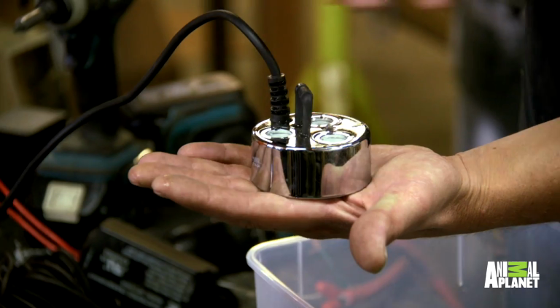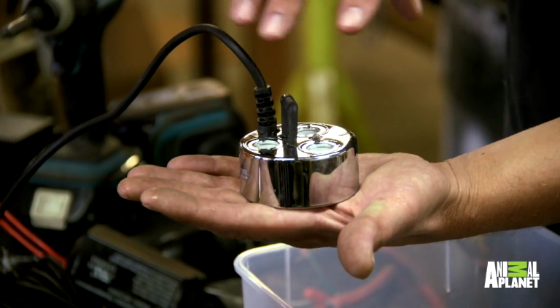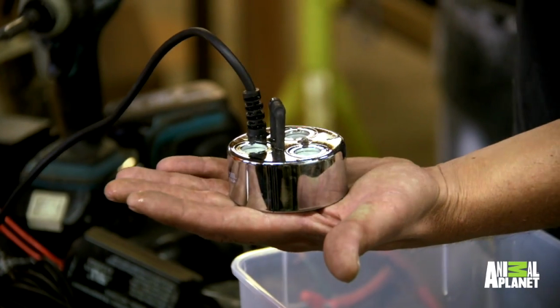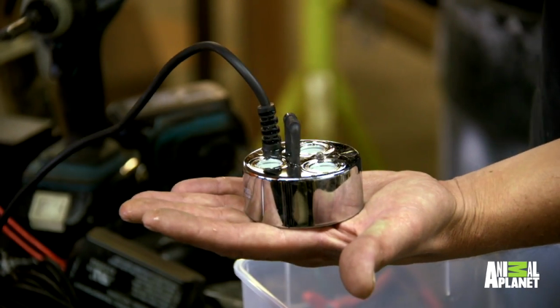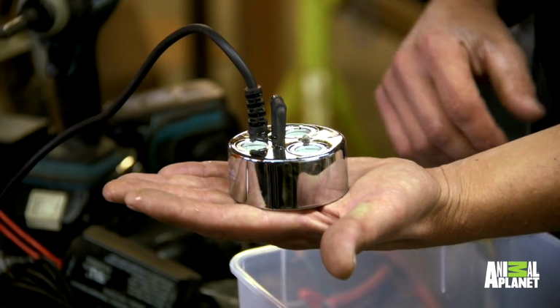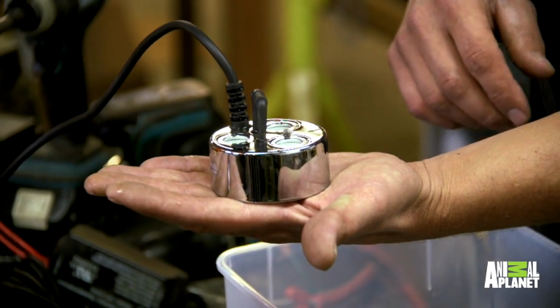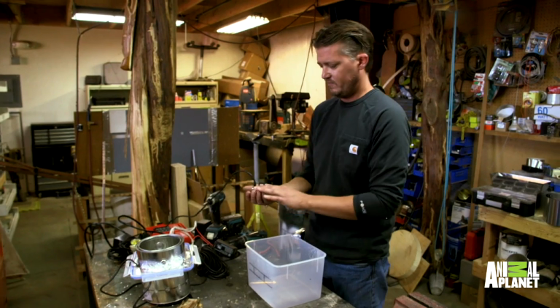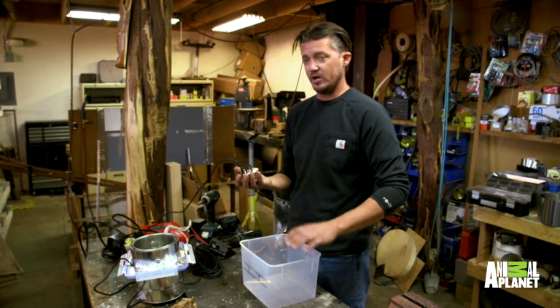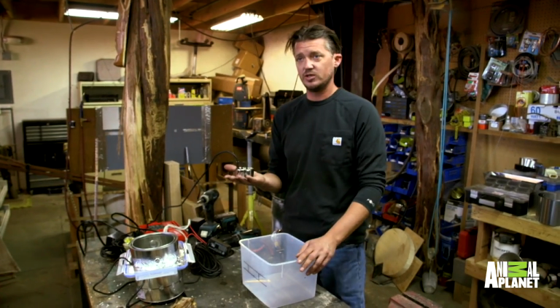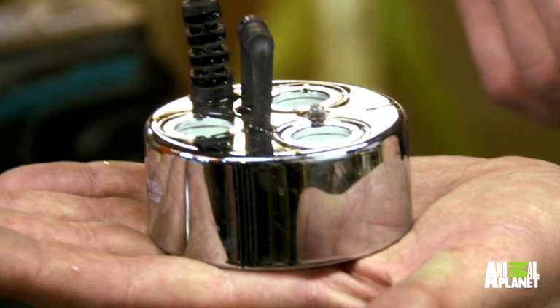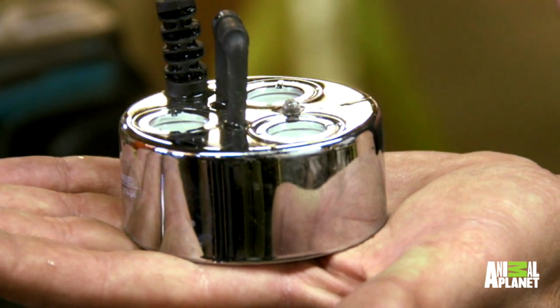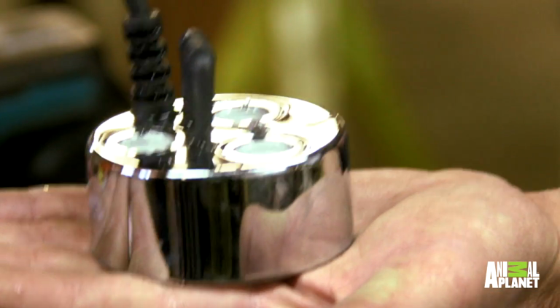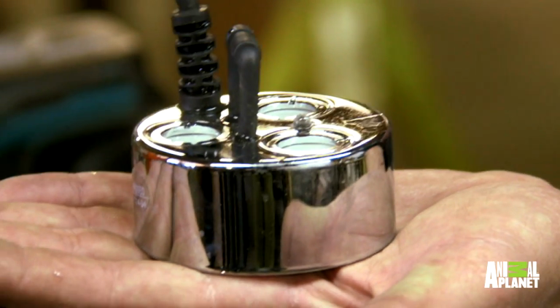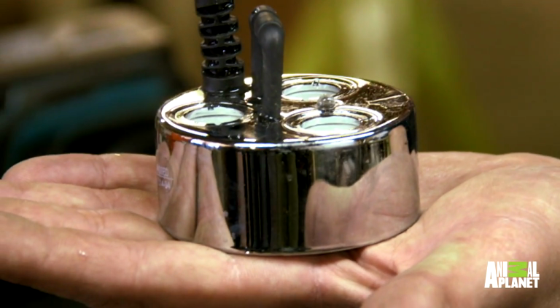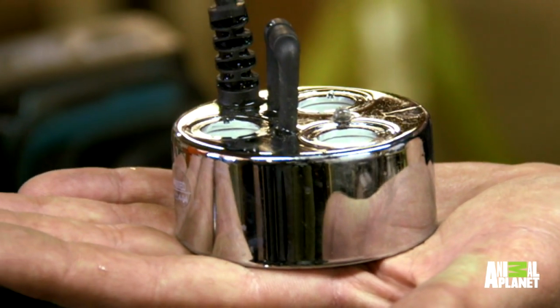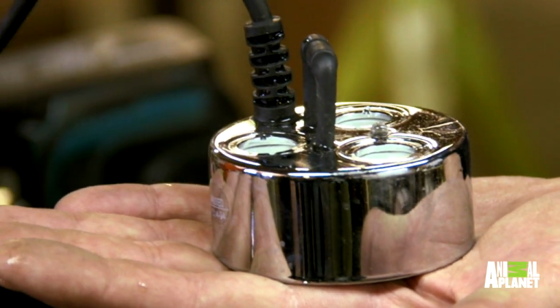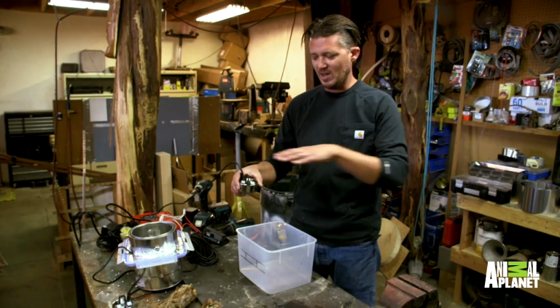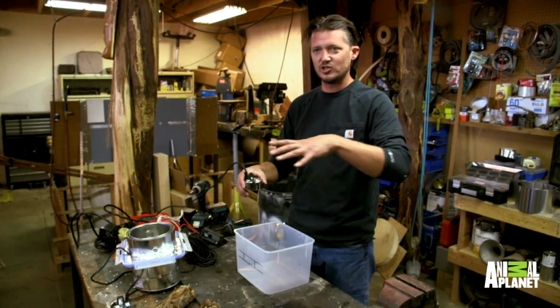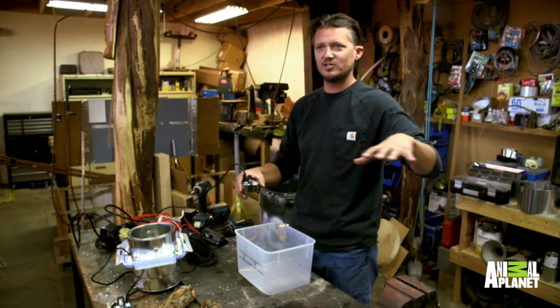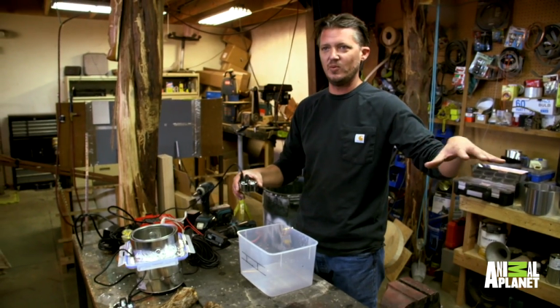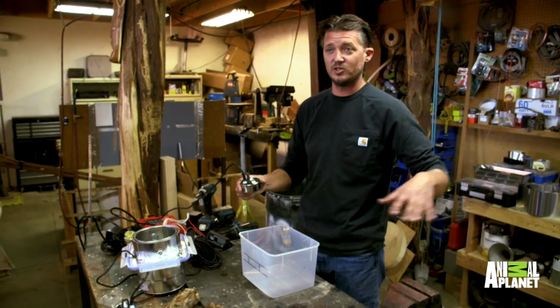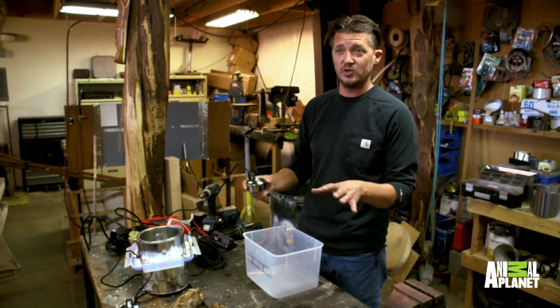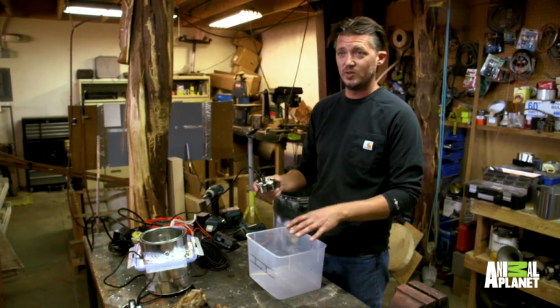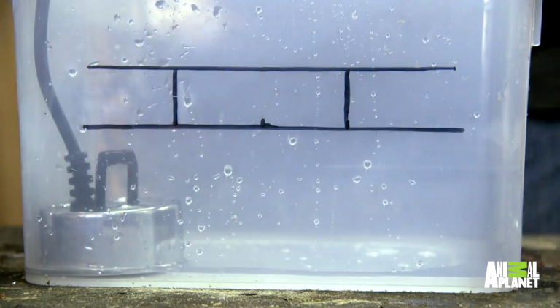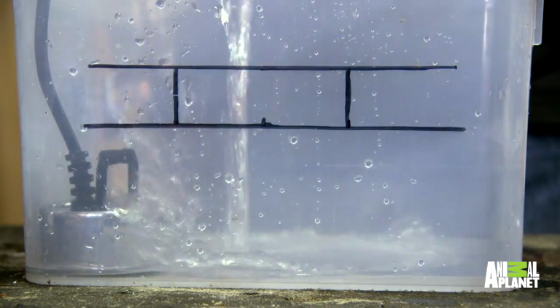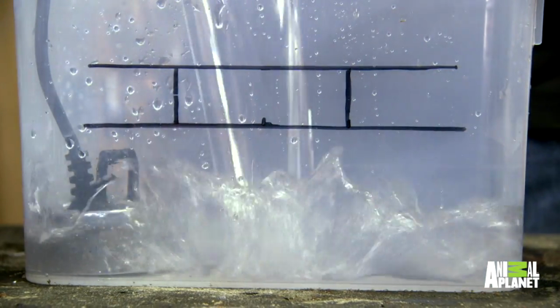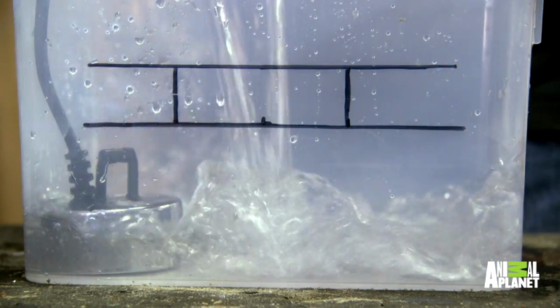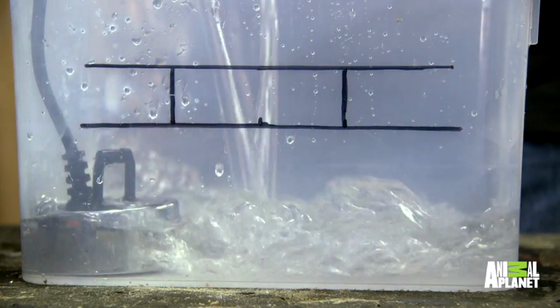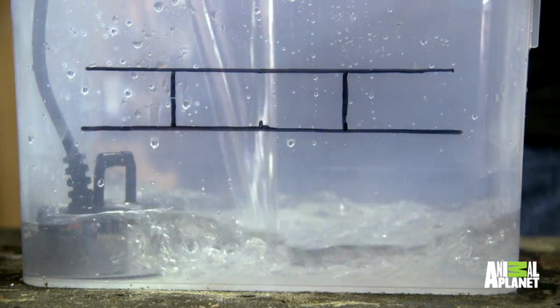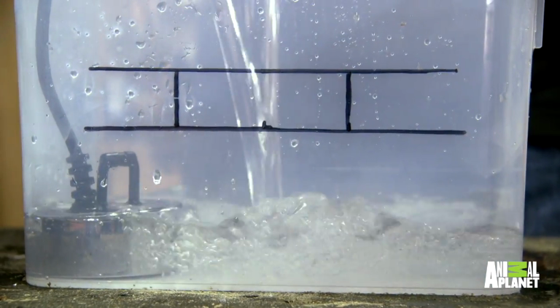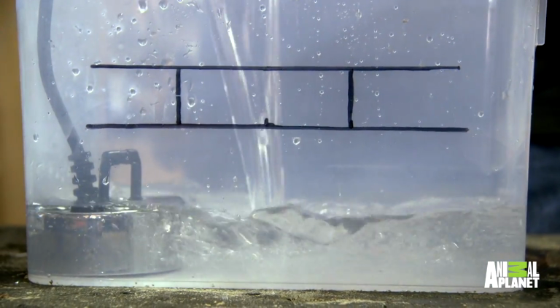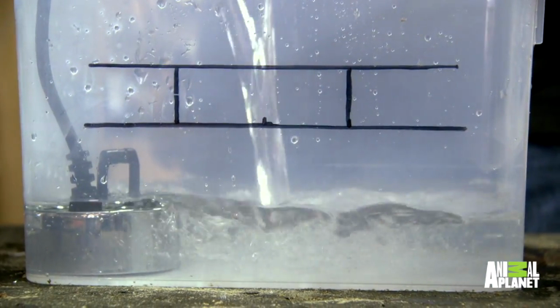These things are sonic vaporizers. People put these in their ponds and it gives a fog effect that meanders across the top of the water — it looks really cool. The idea is that this guy sits in the water down in the corner.